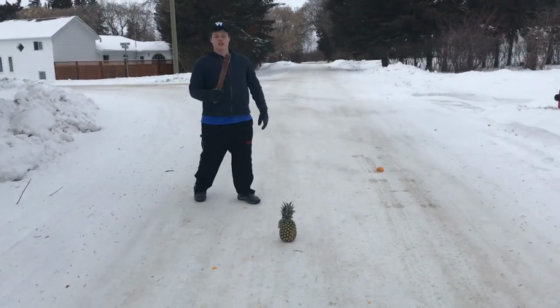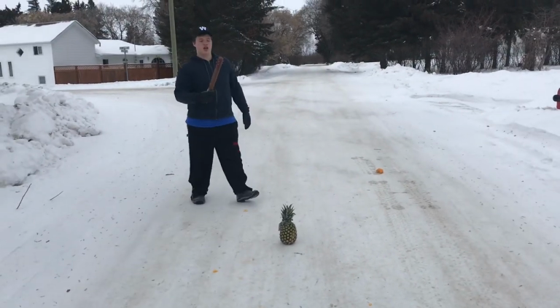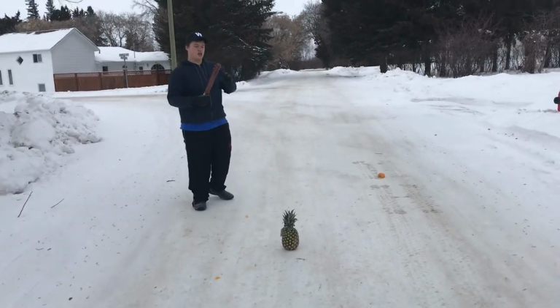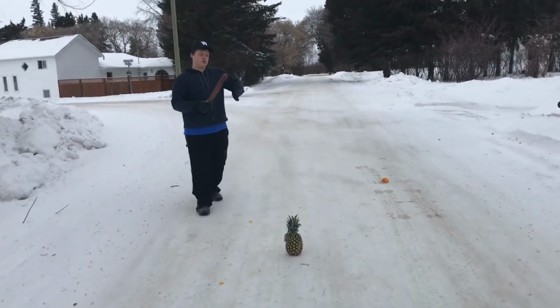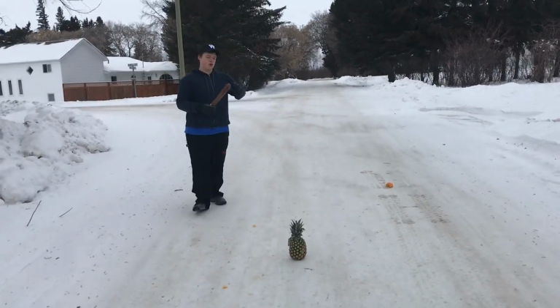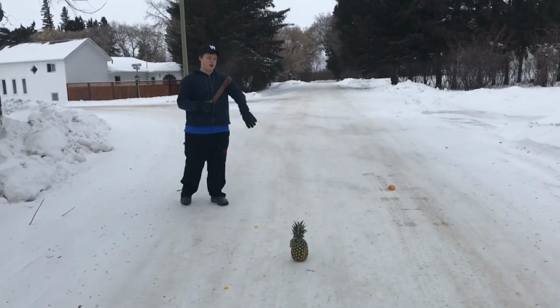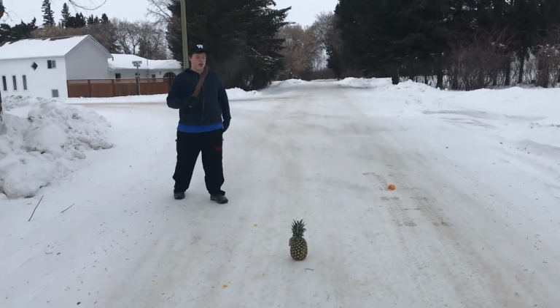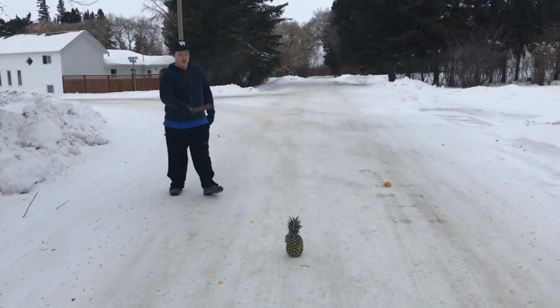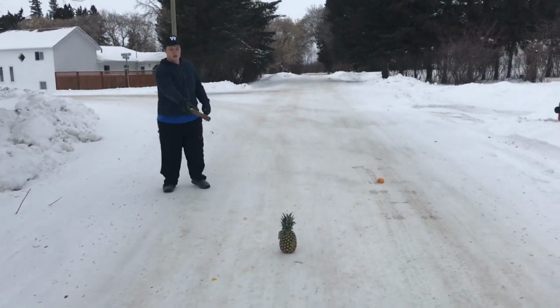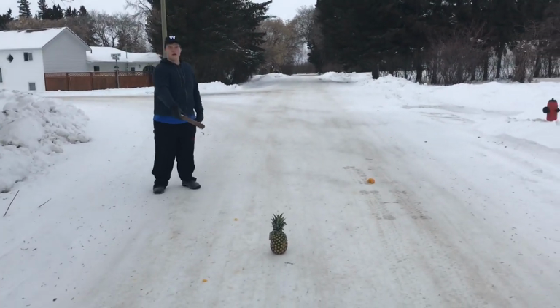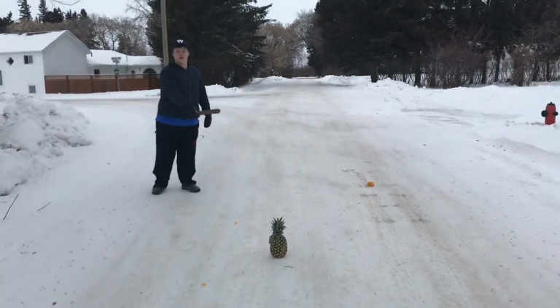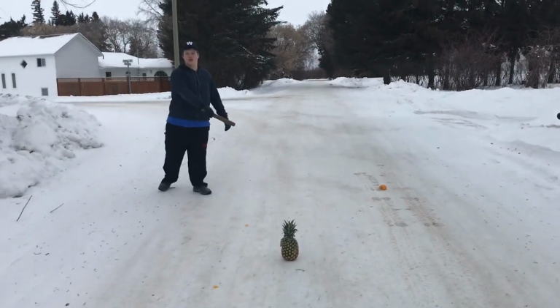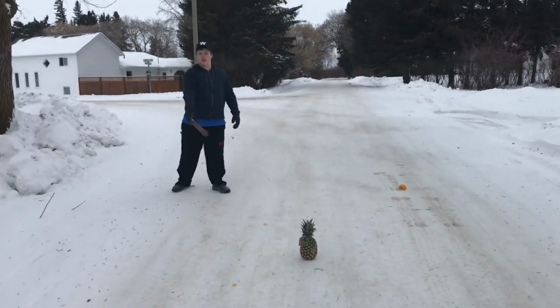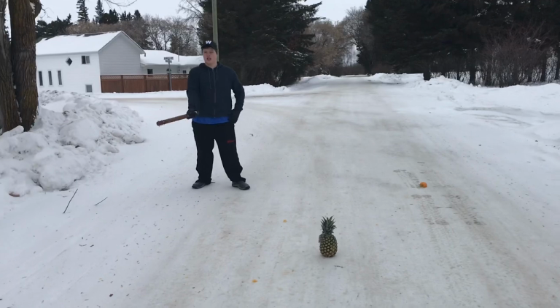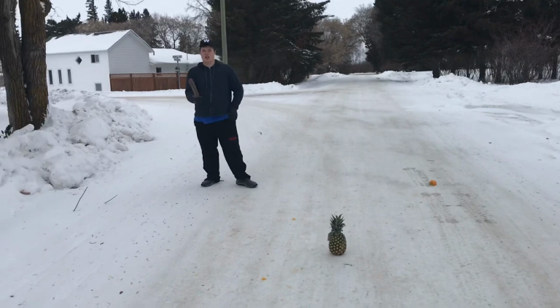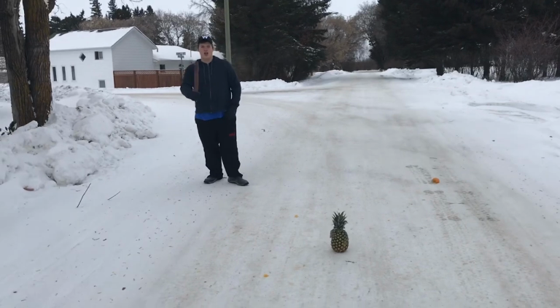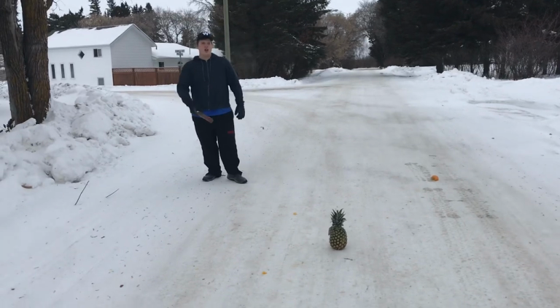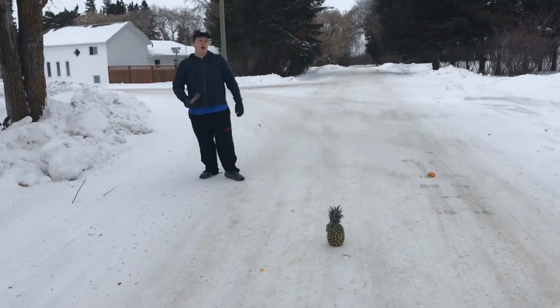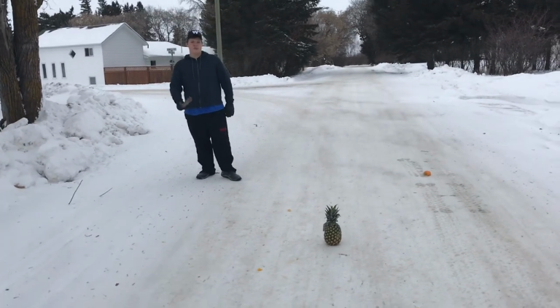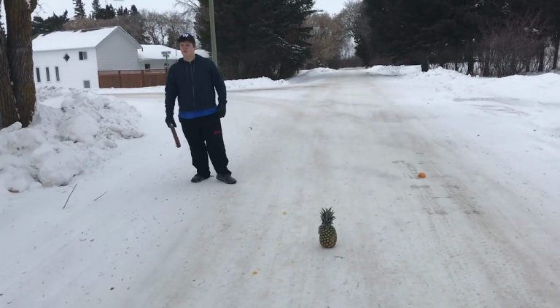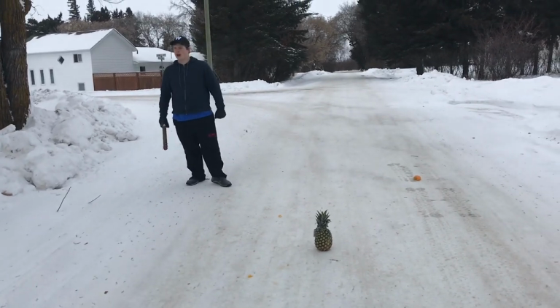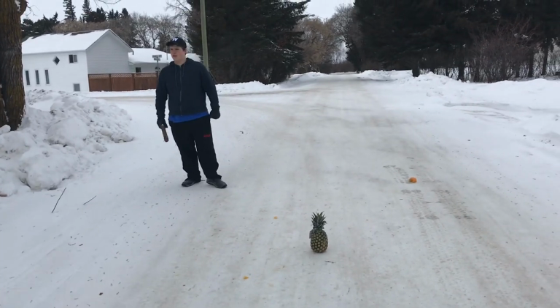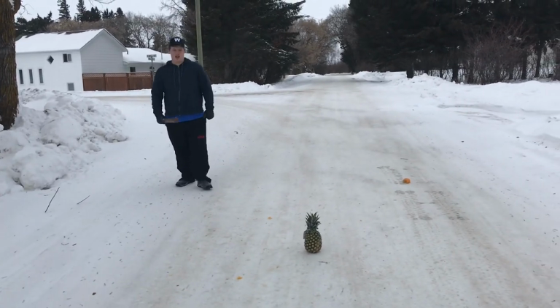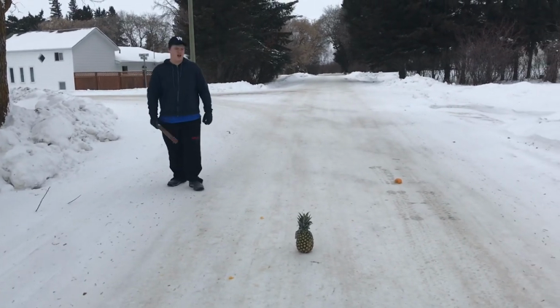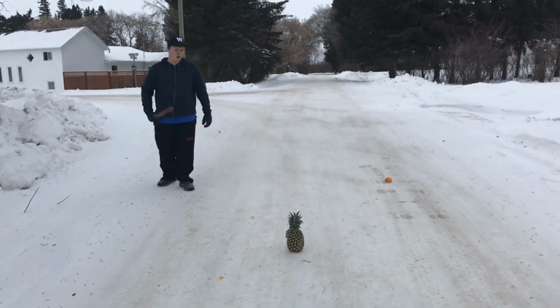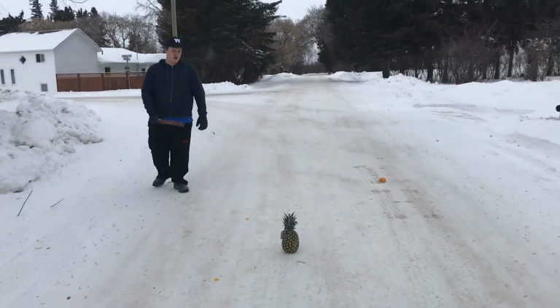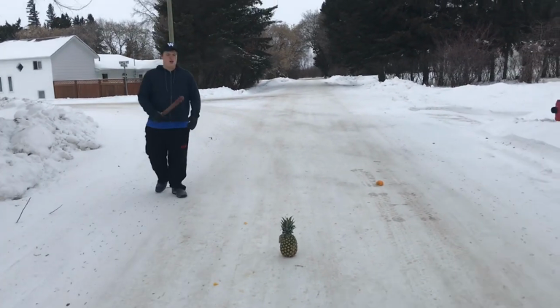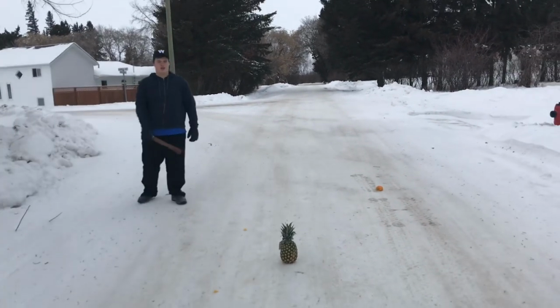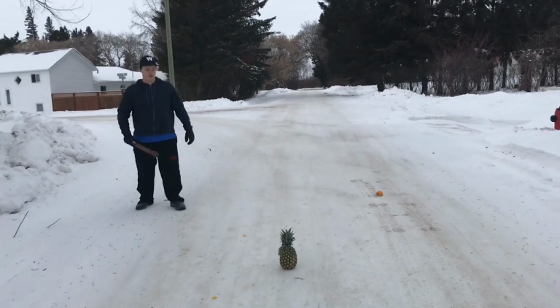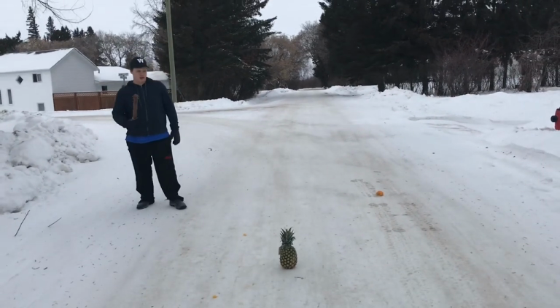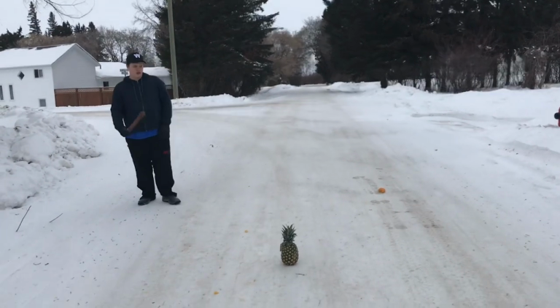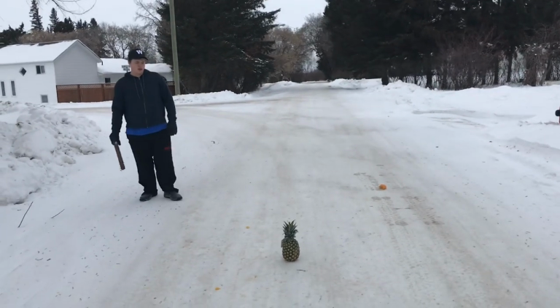It's a trench club, so they'd be coming into a trench to tap them on the head, so that's what we're gonna do with this.